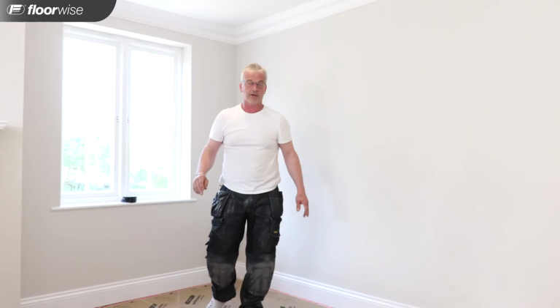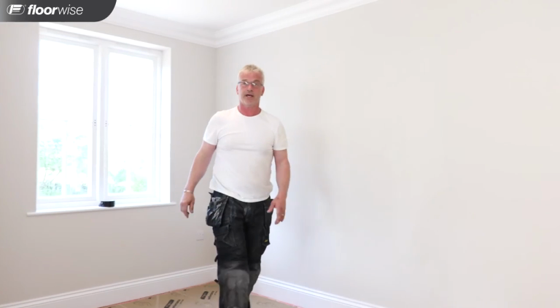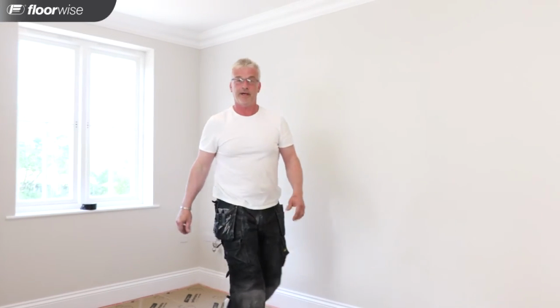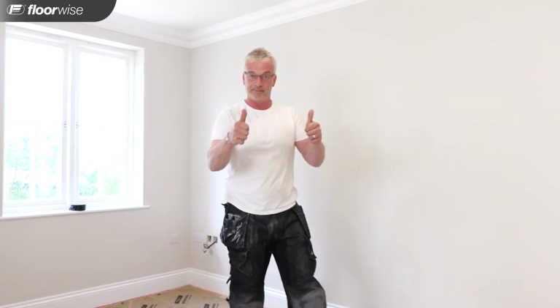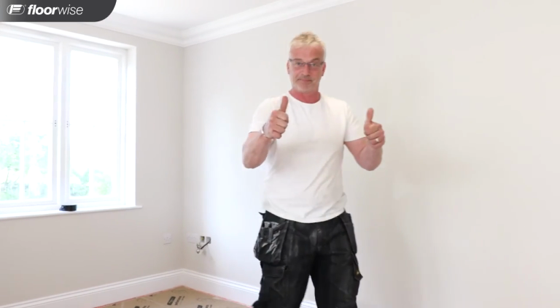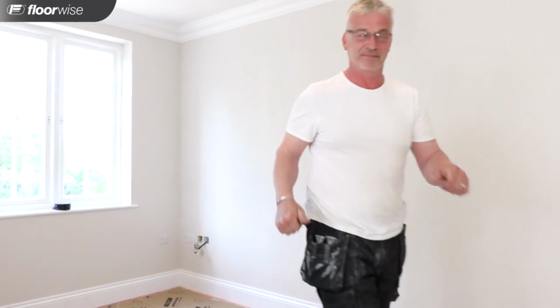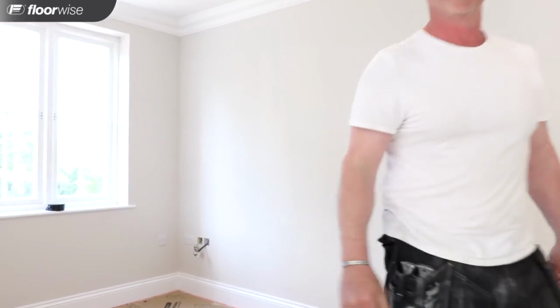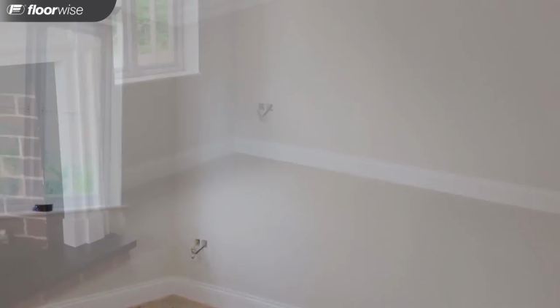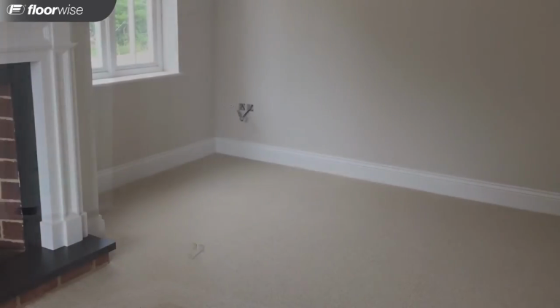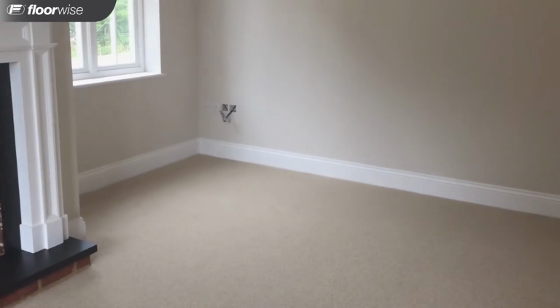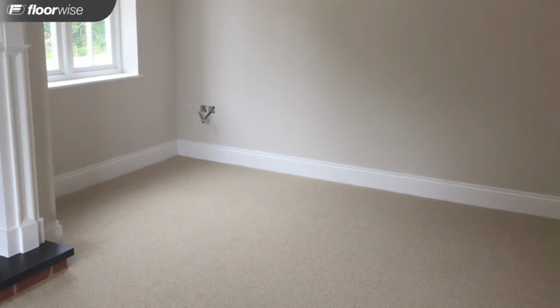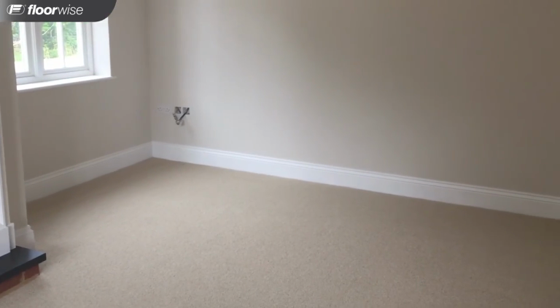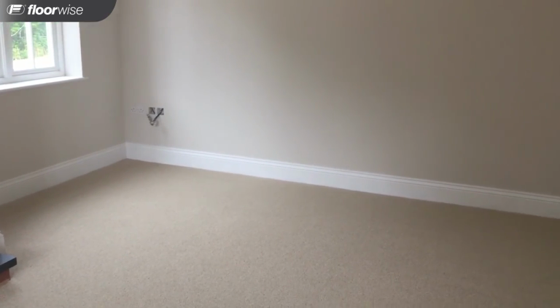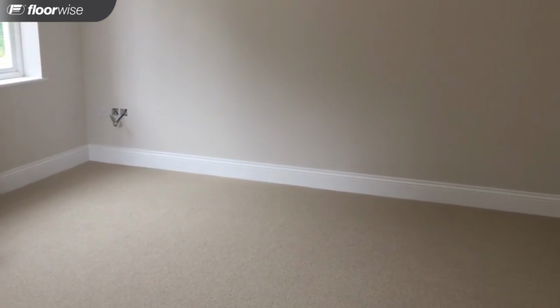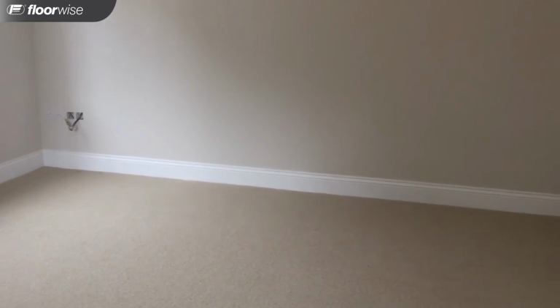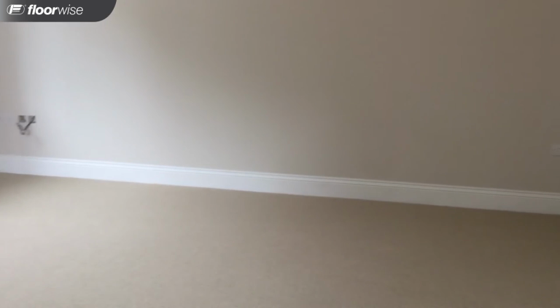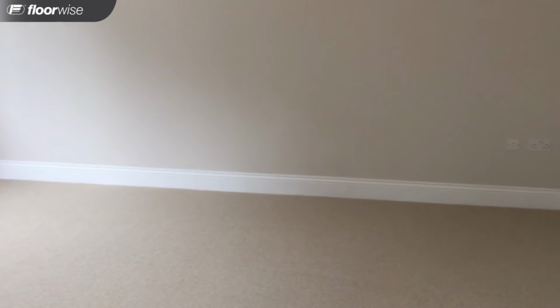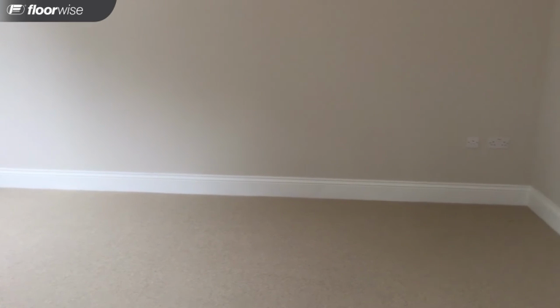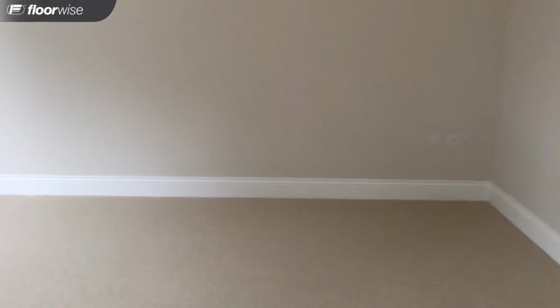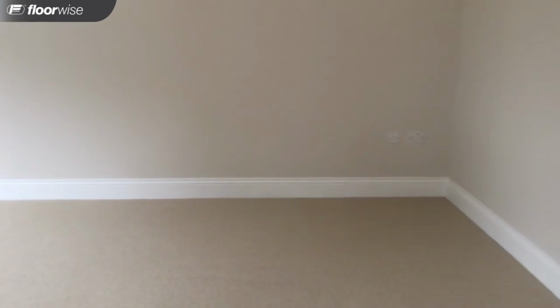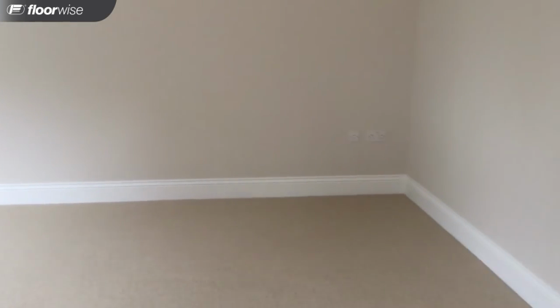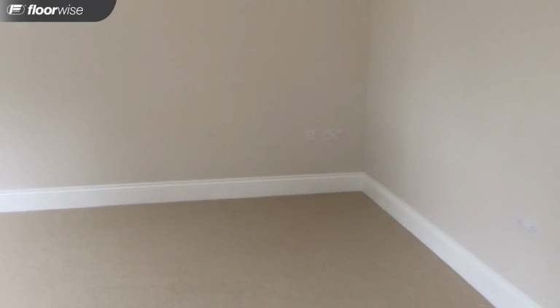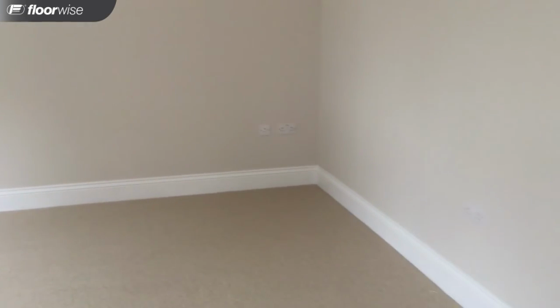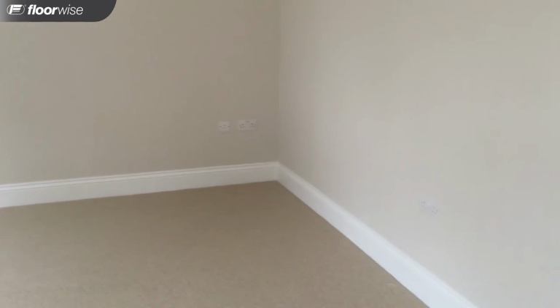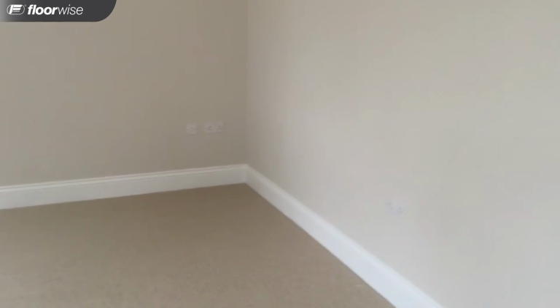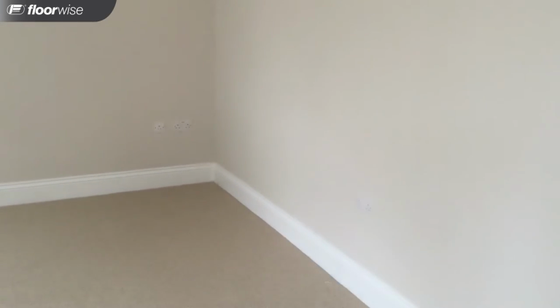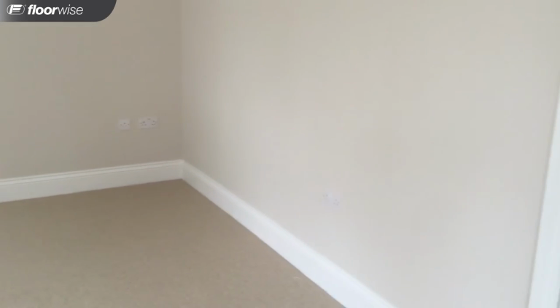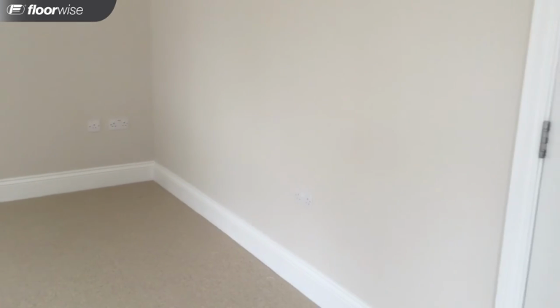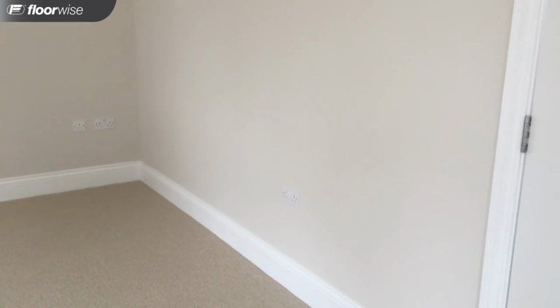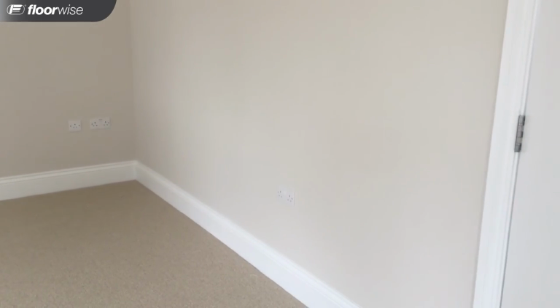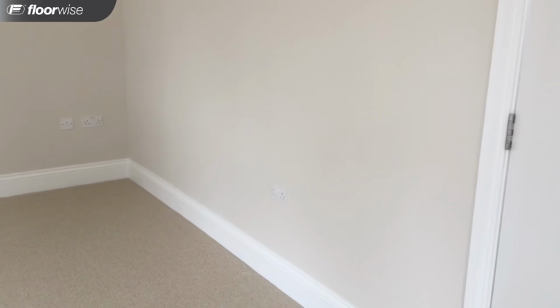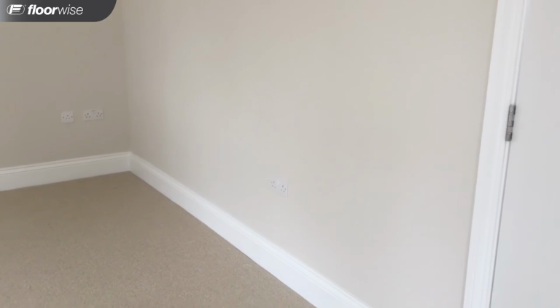Now we're going to get the carpet. Following the same installation technique shown in the master bedroom video, we measured, laid out, cut and stretch fit the carpet into place.